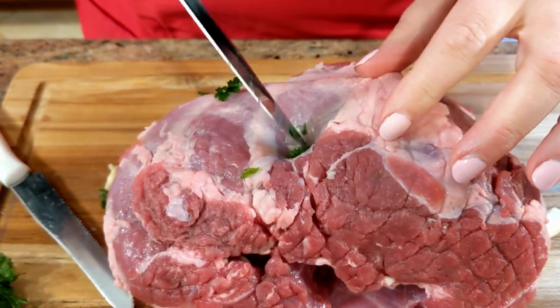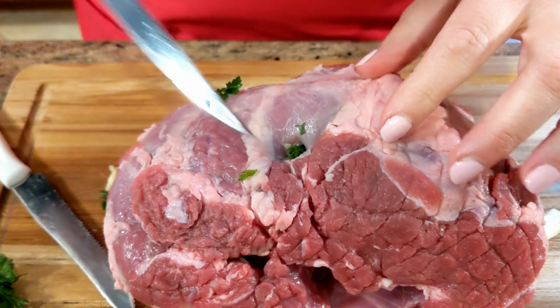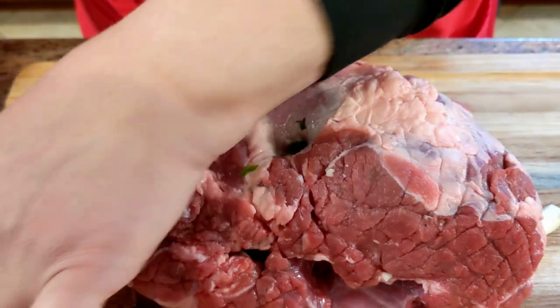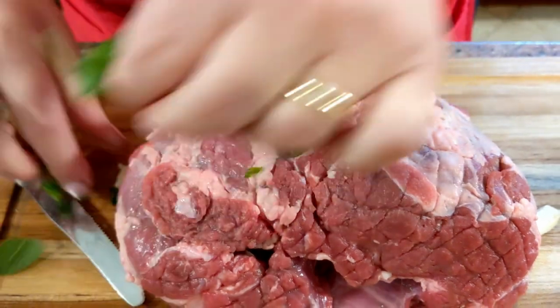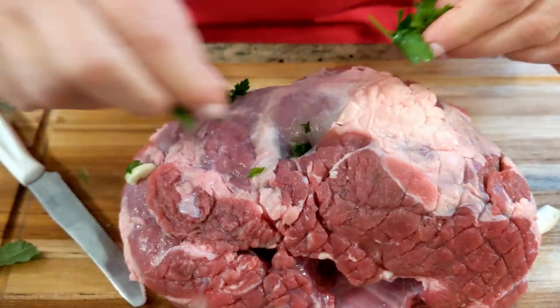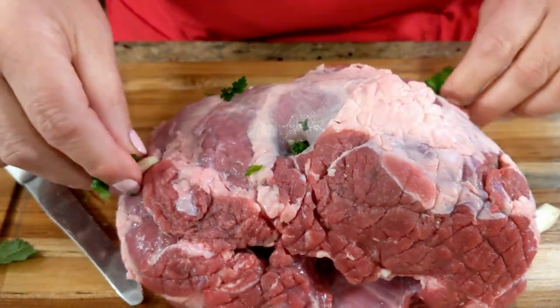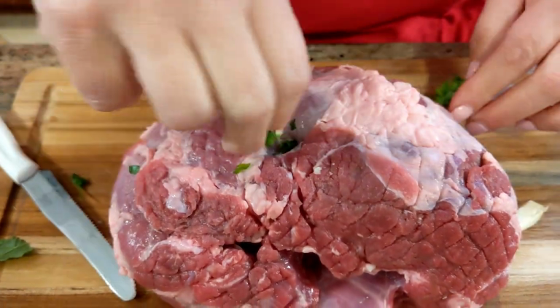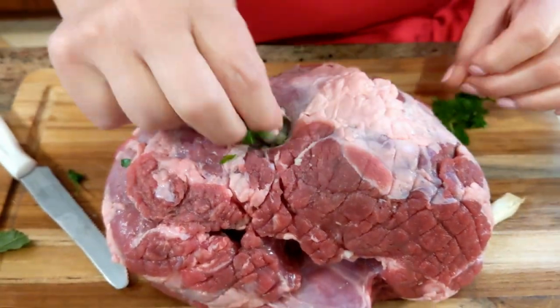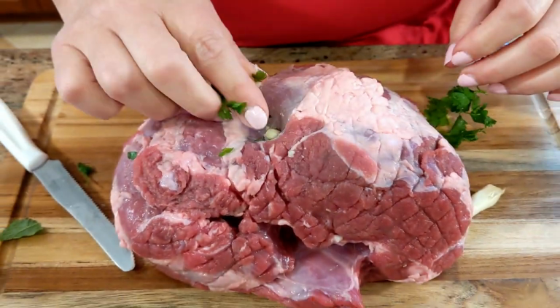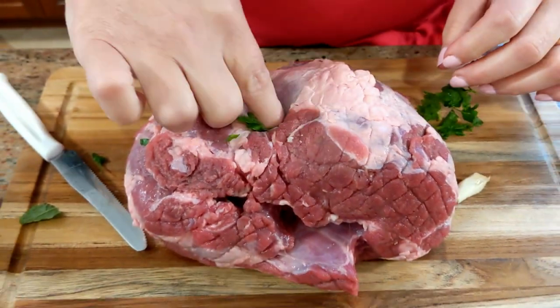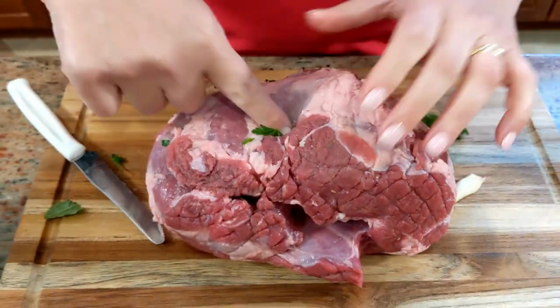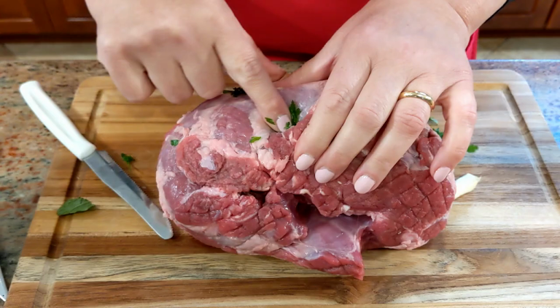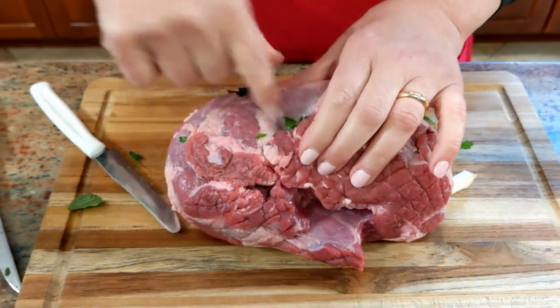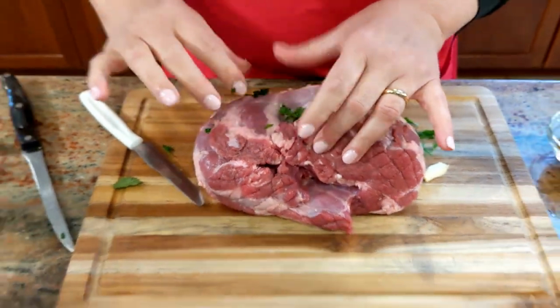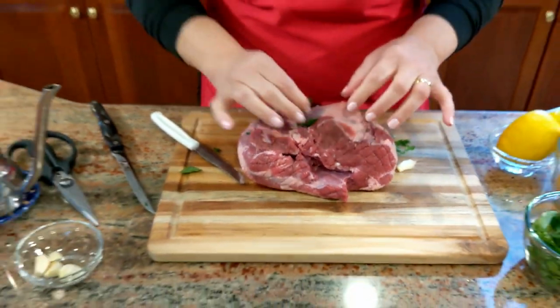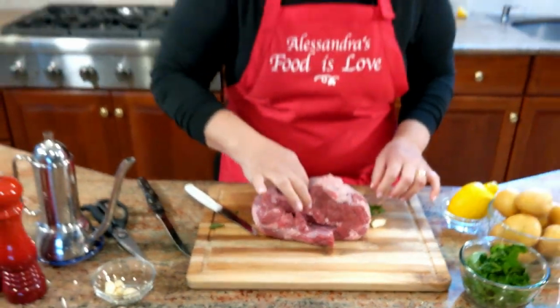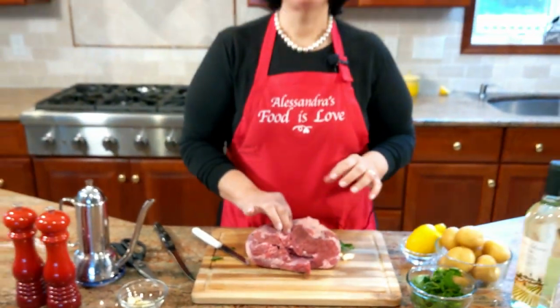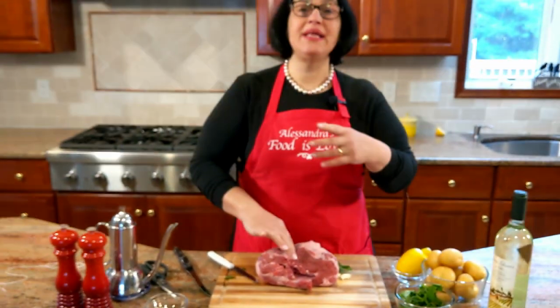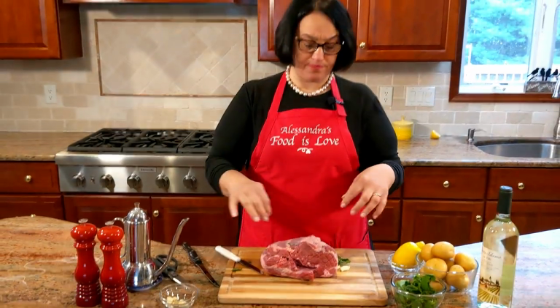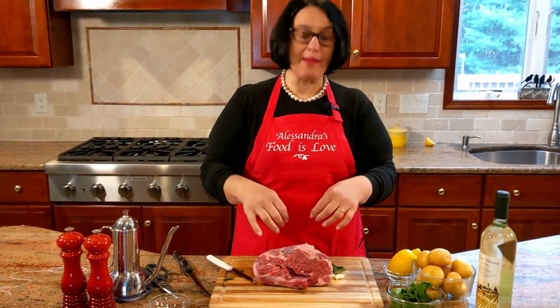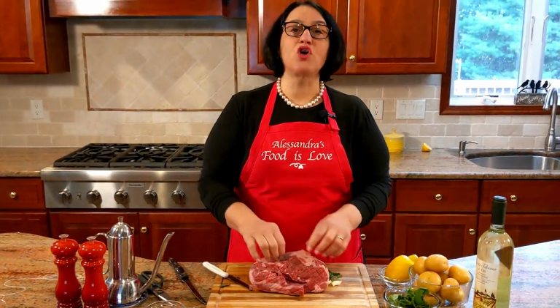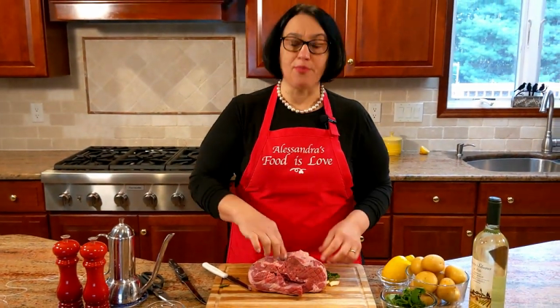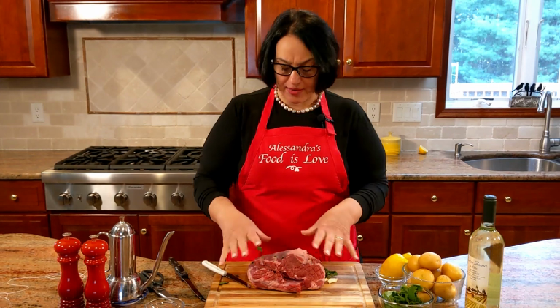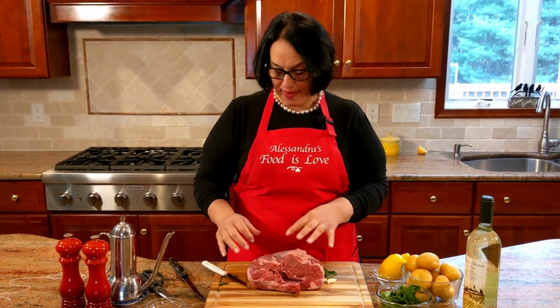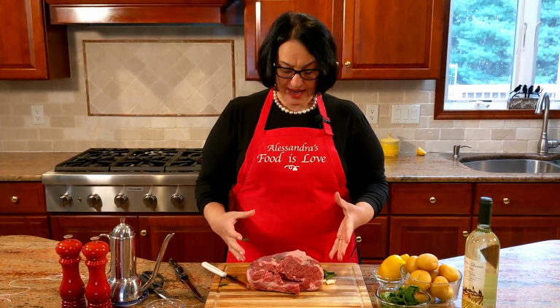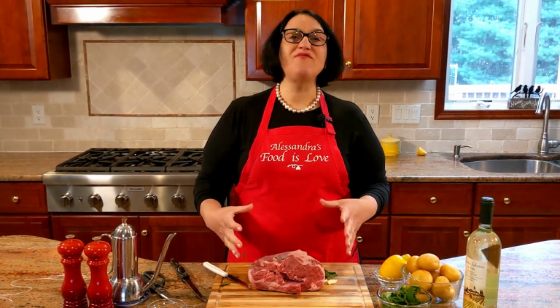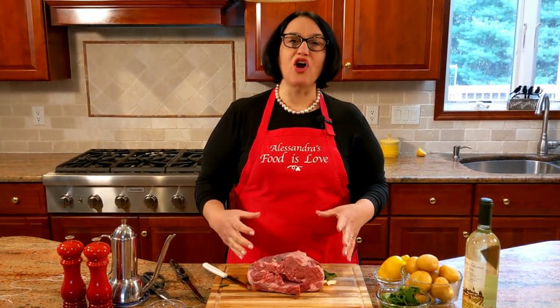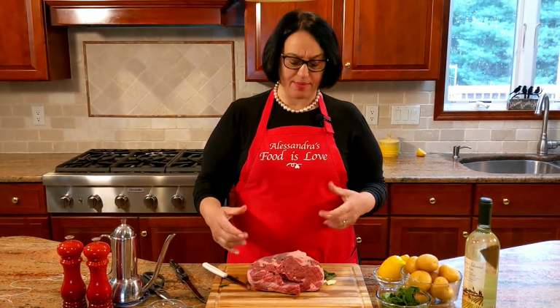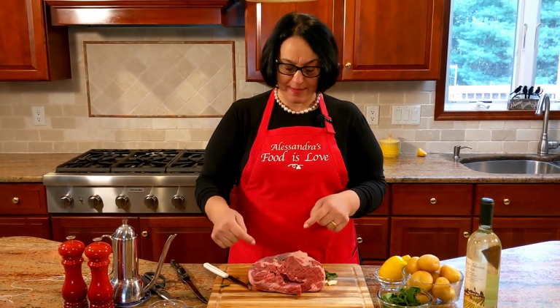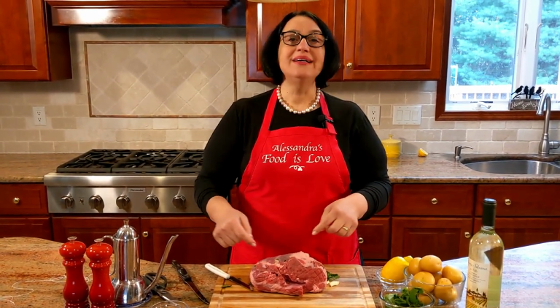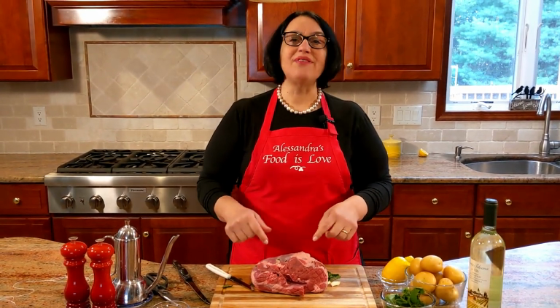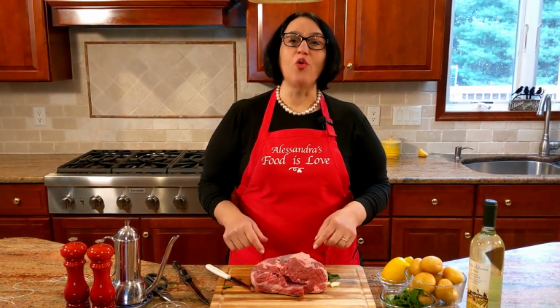Help yourself with the knife if you need to, or maybe the back of a fork. There it goes — the piece of garlic. It's really up to you how much garlic and parsley you use. I'm going to make about seven or eight holes — it's not a very large leg.